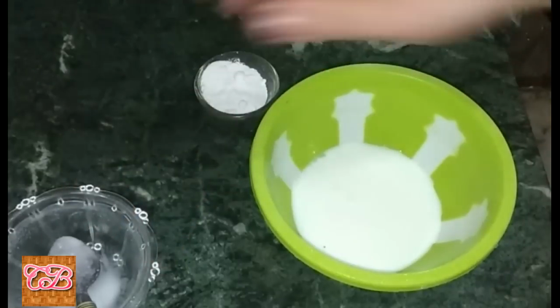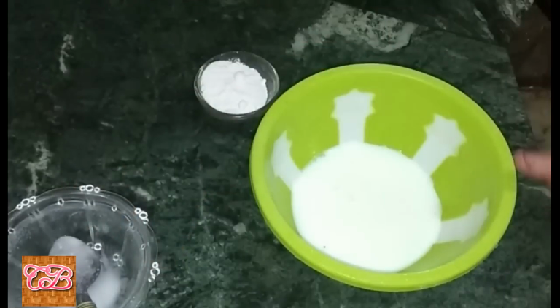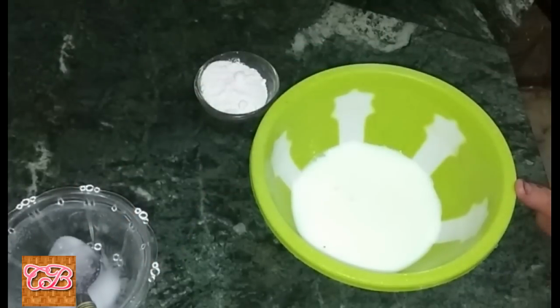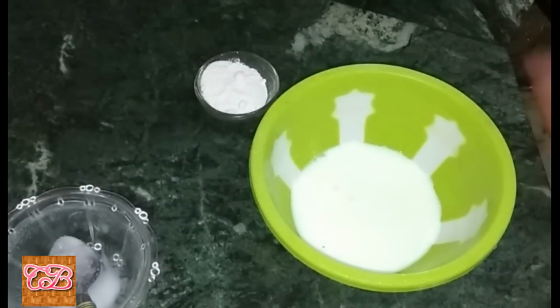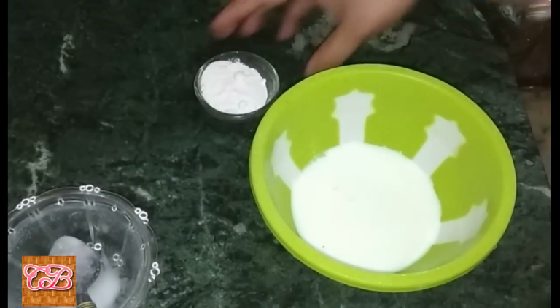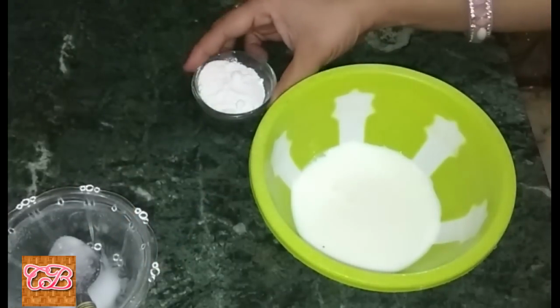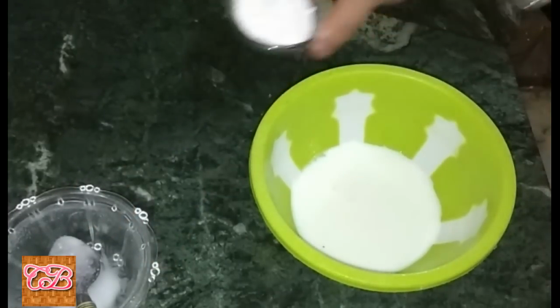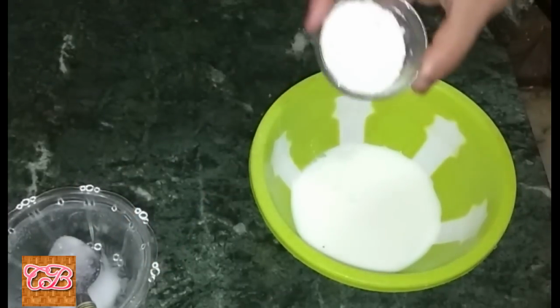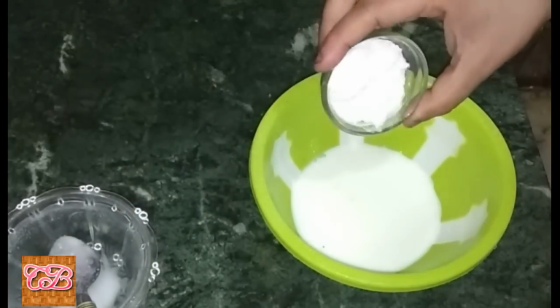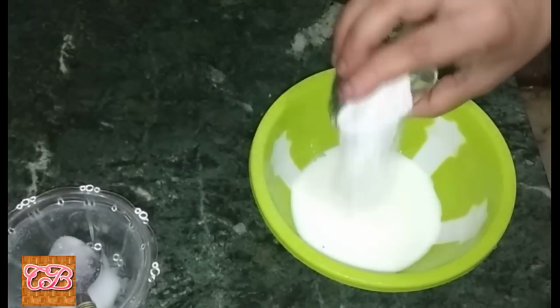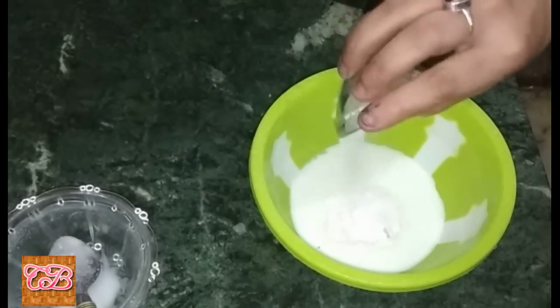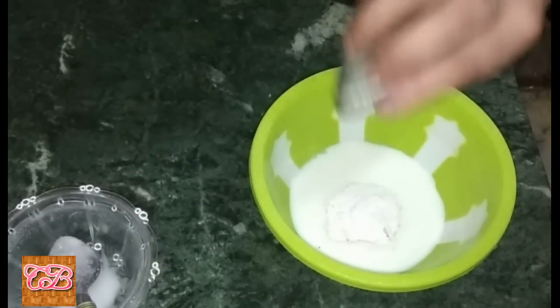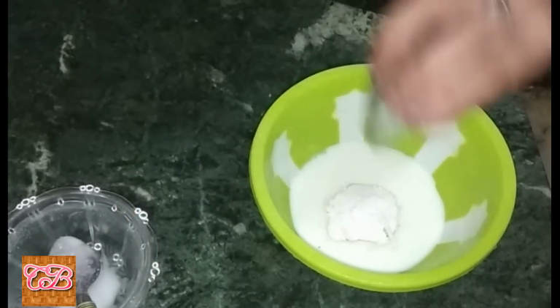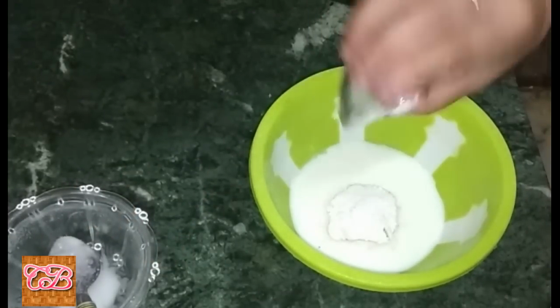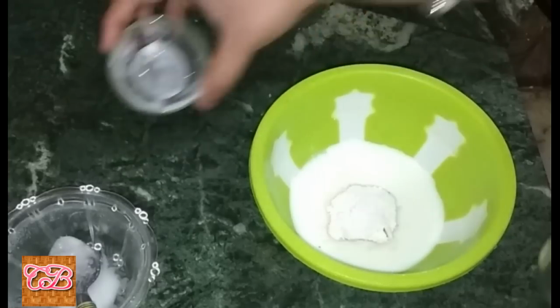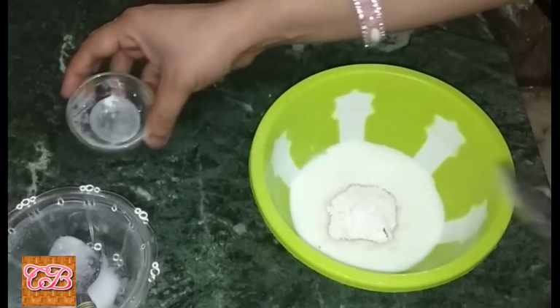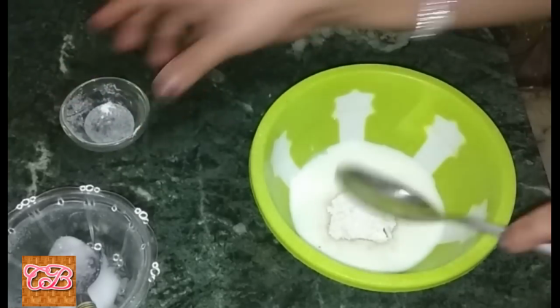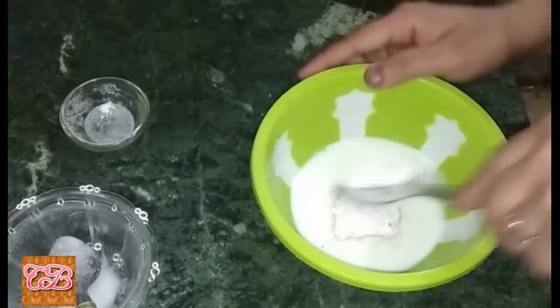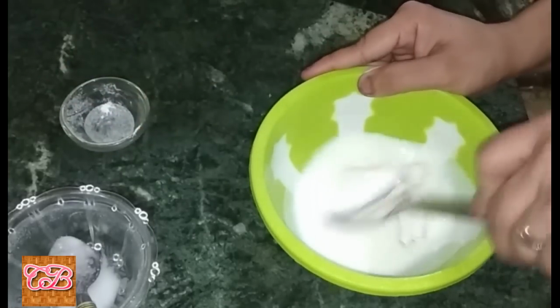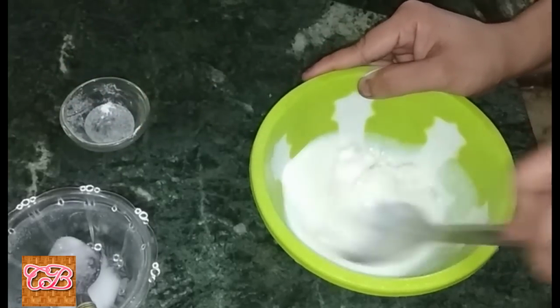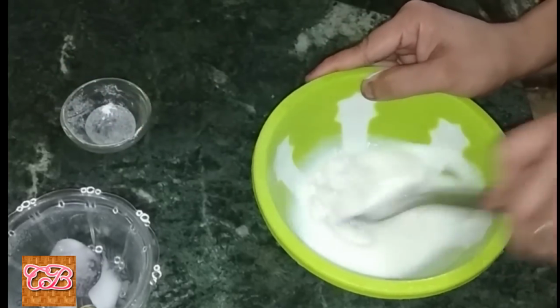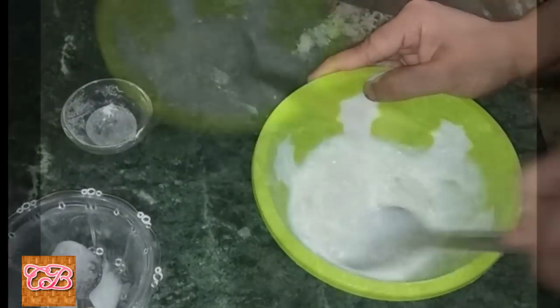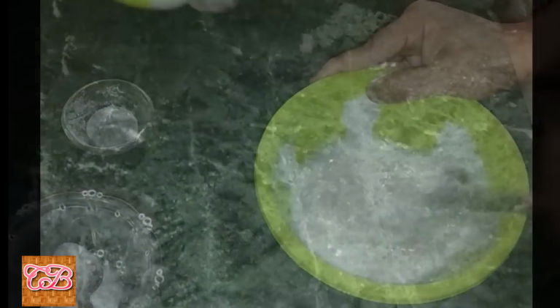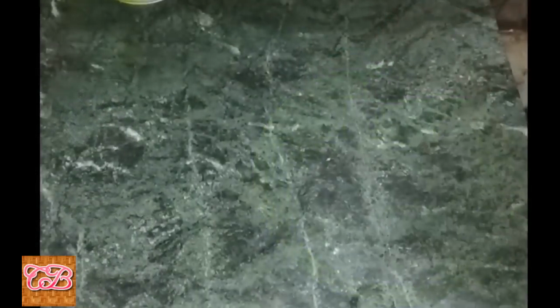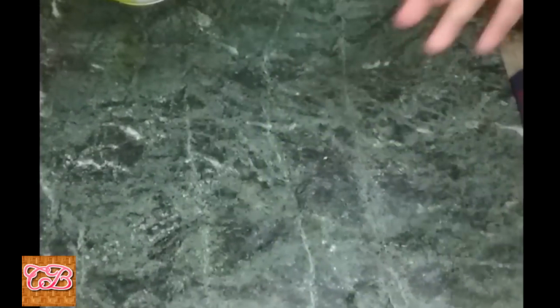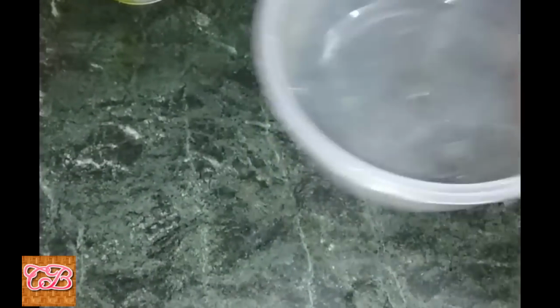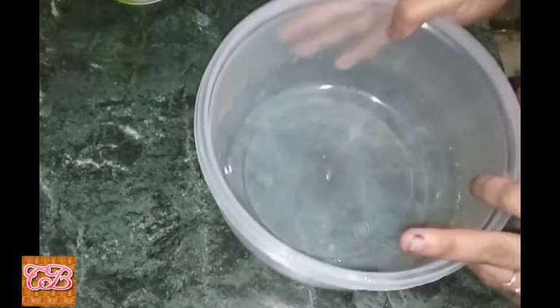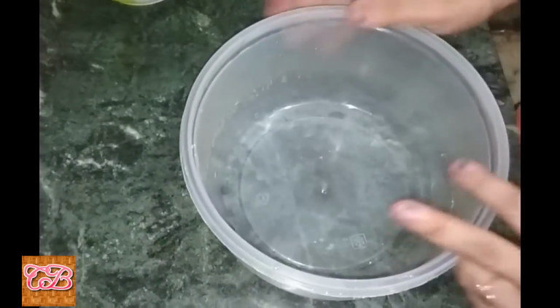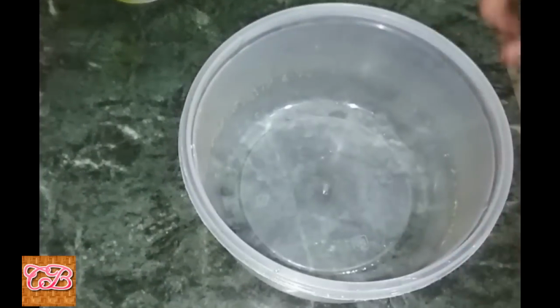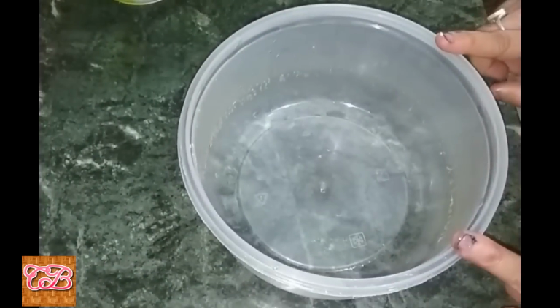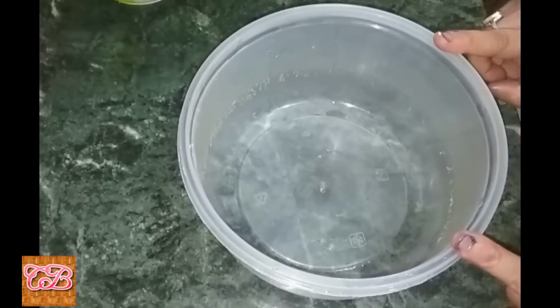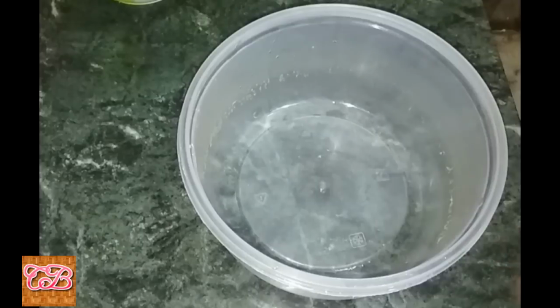Add curd and add castor sugar, mix well, and keep aside. Now take a large bowl.